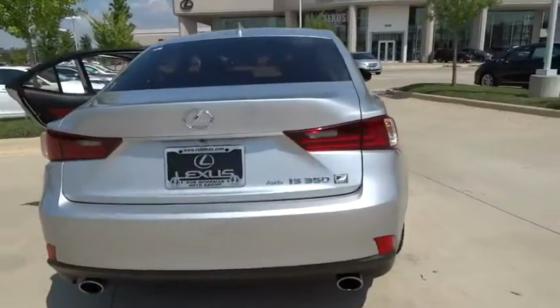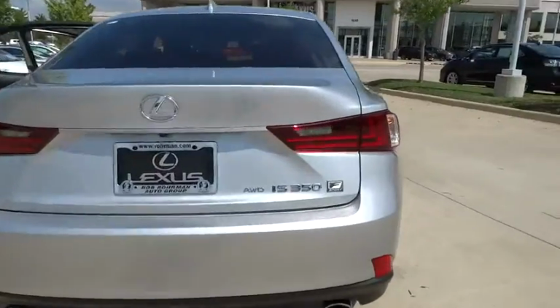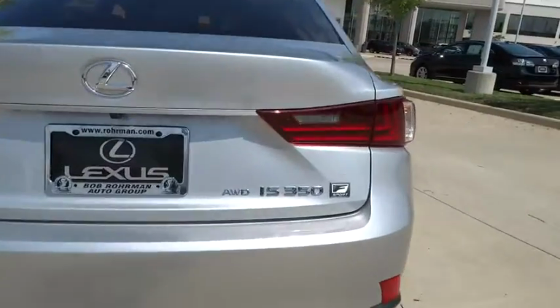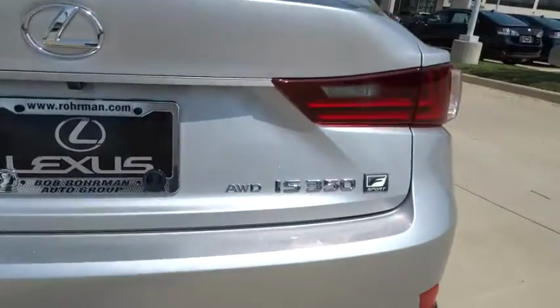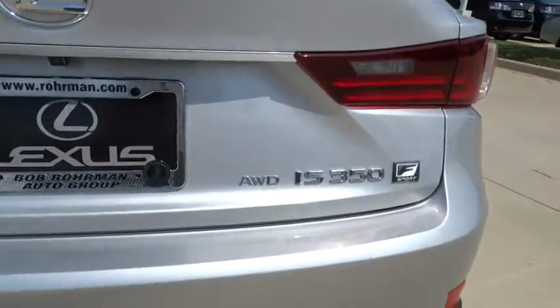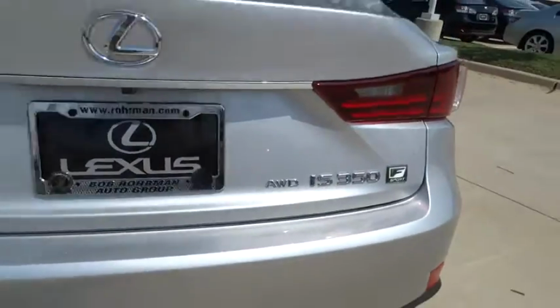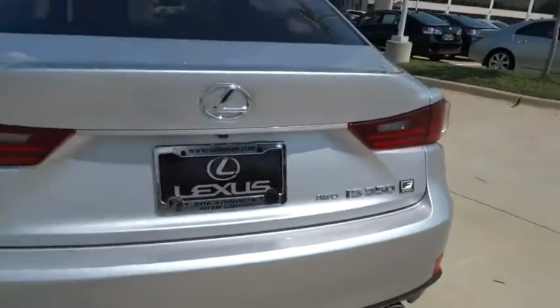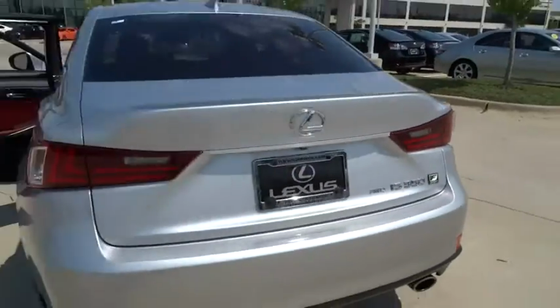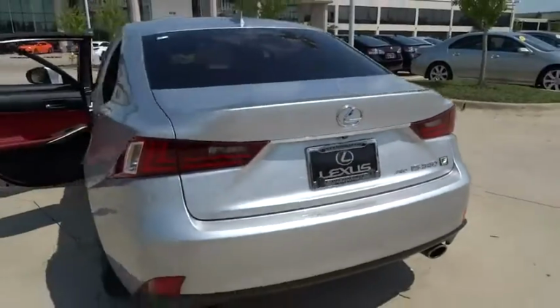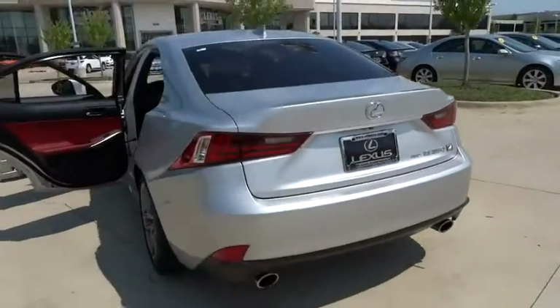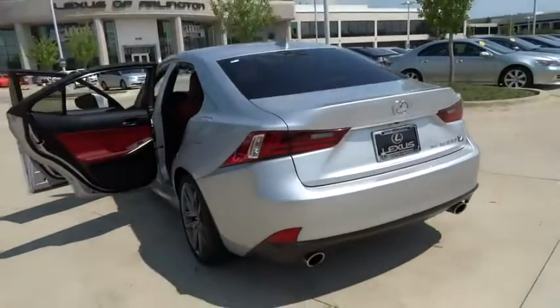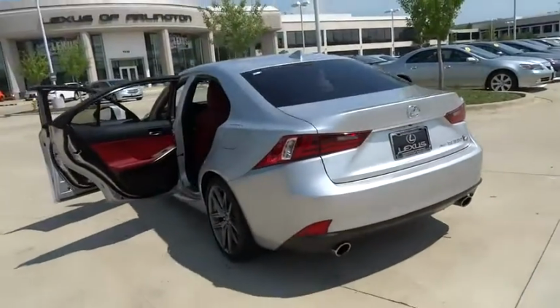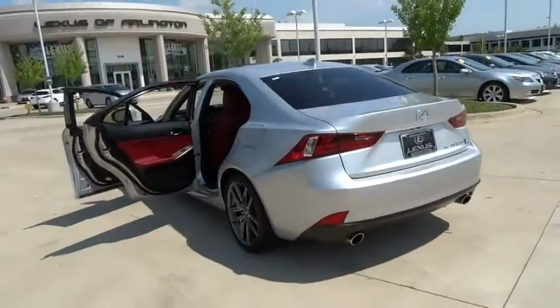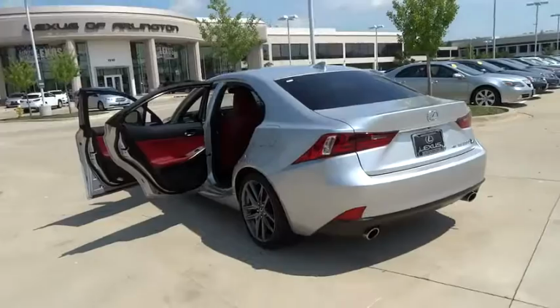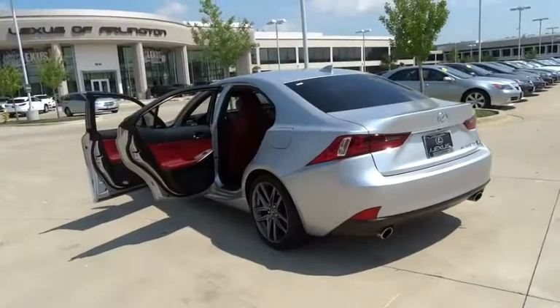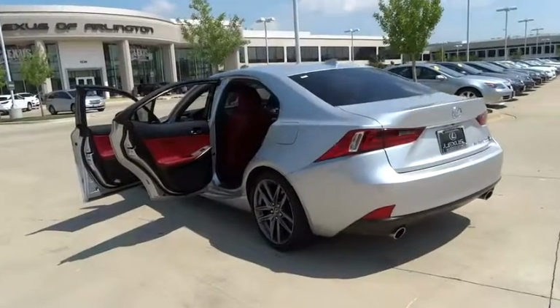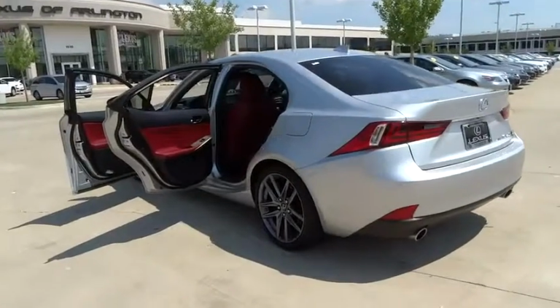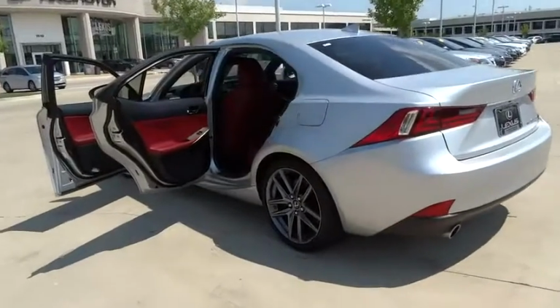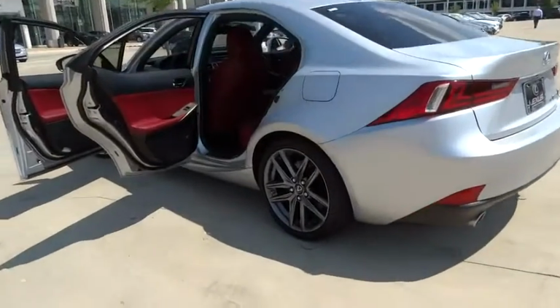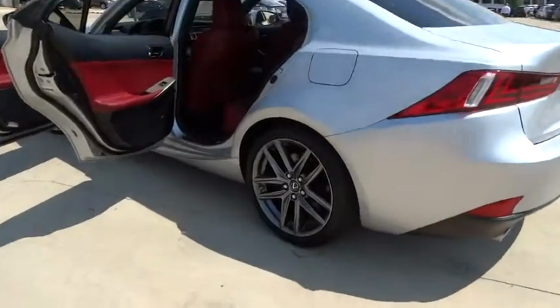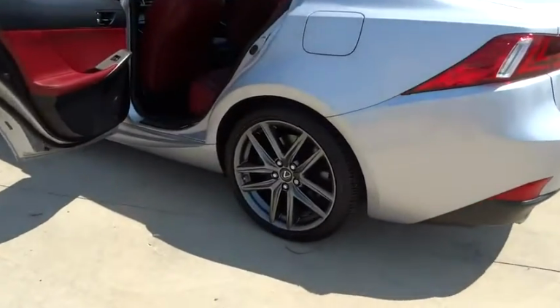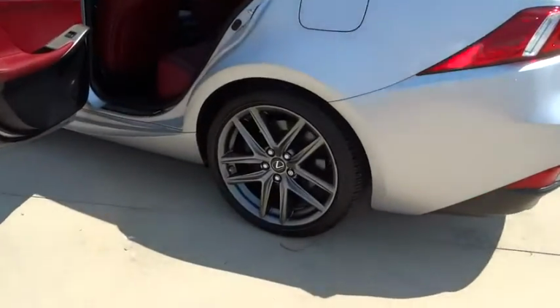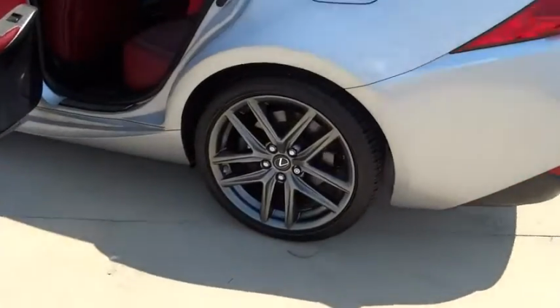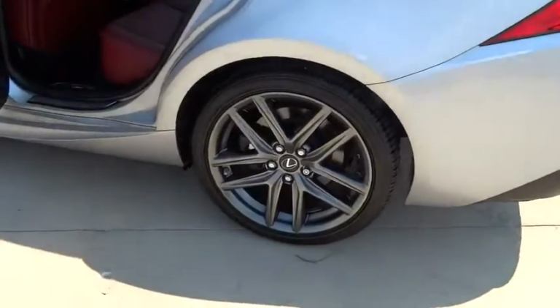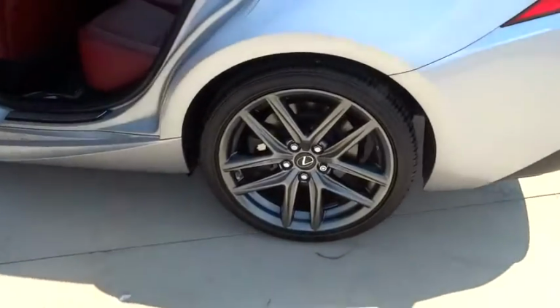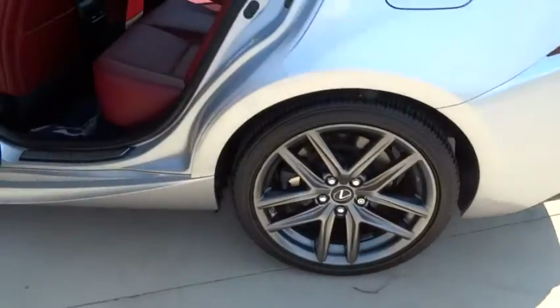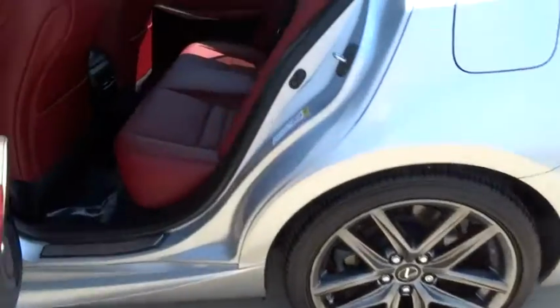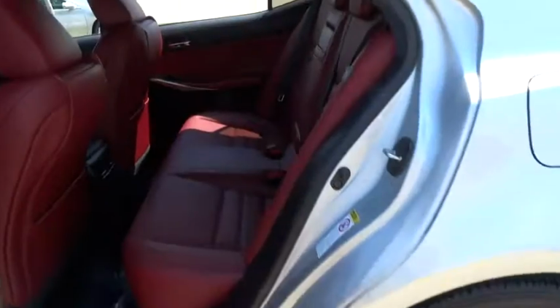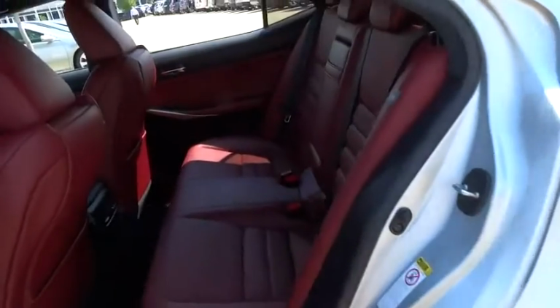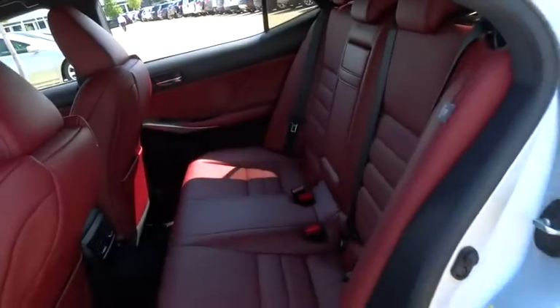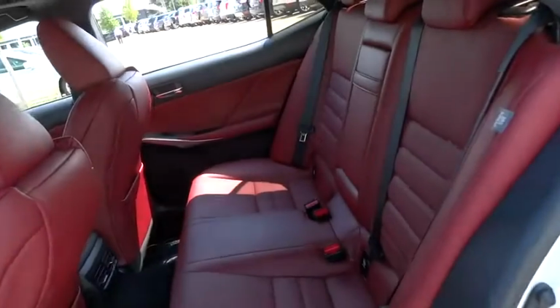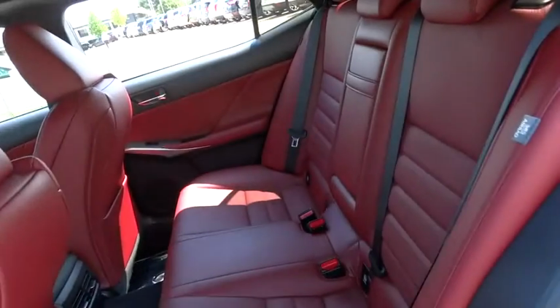Cruise control, auto-dimming rear-view mirror, floor mats, aluminum wheels, four-wheel disc brakes, AM-FM stereo radio. Is love at first sight really possible? Let us know when you stop in.